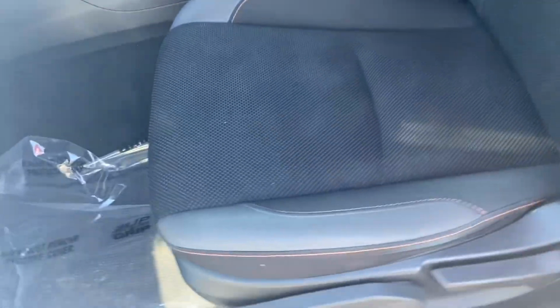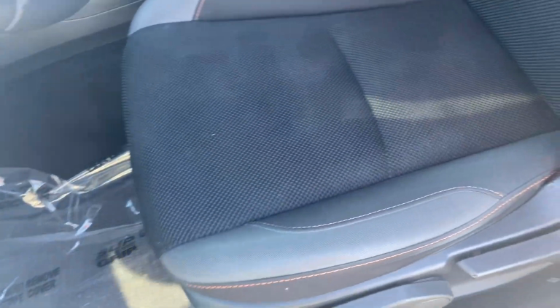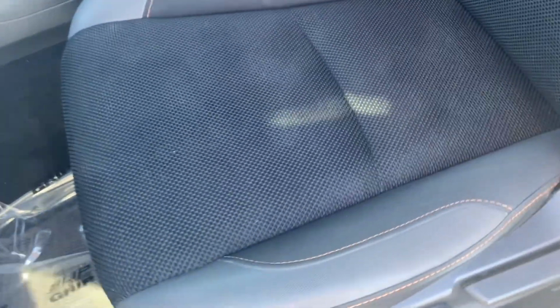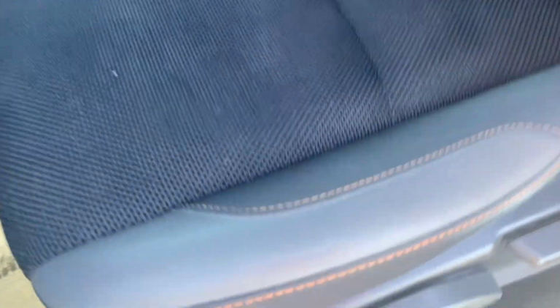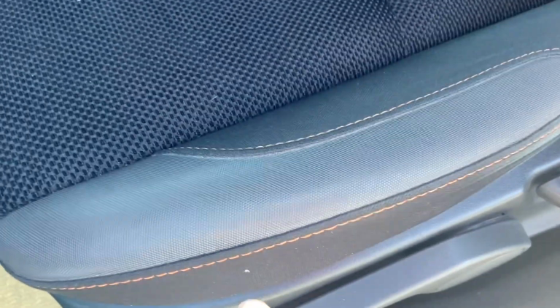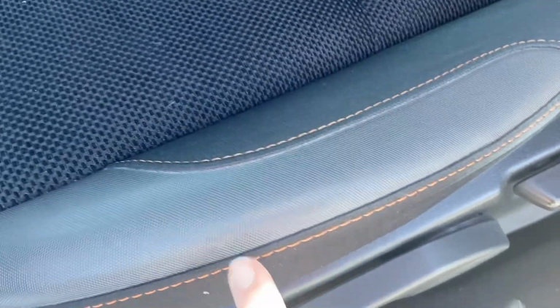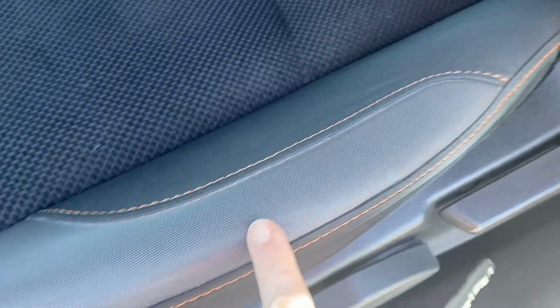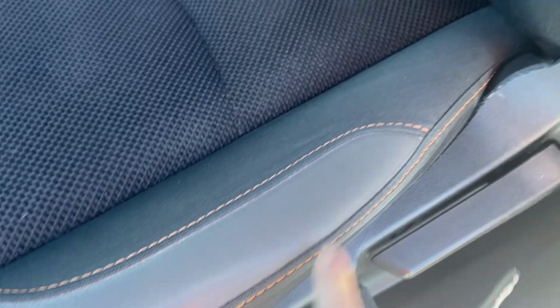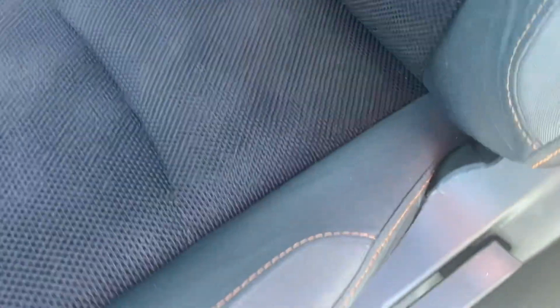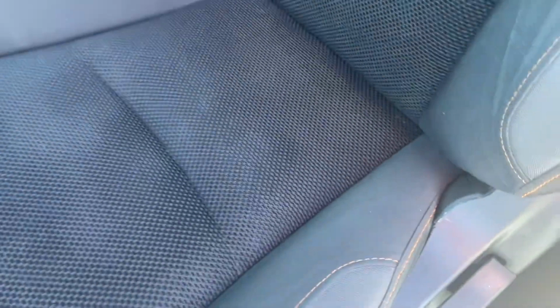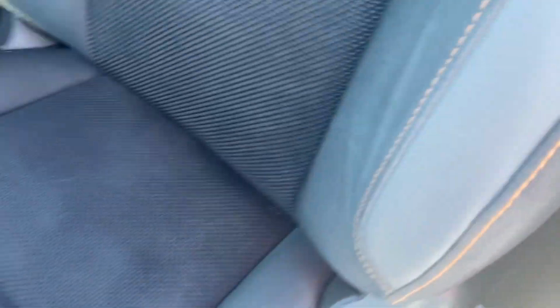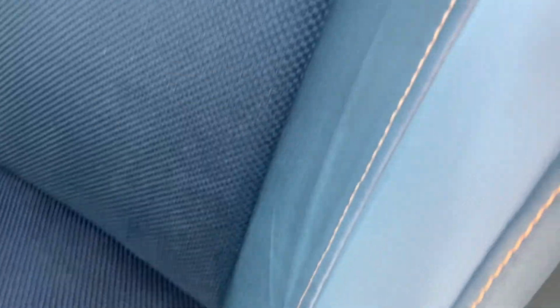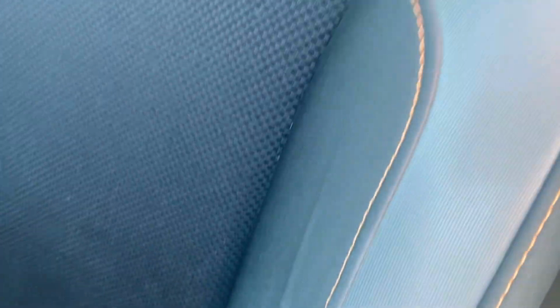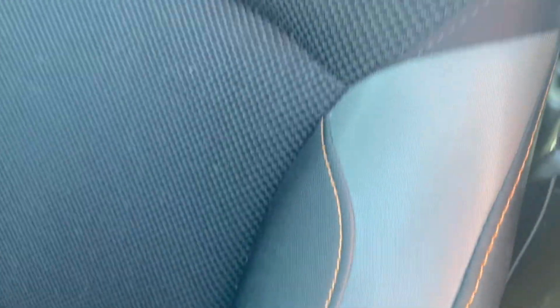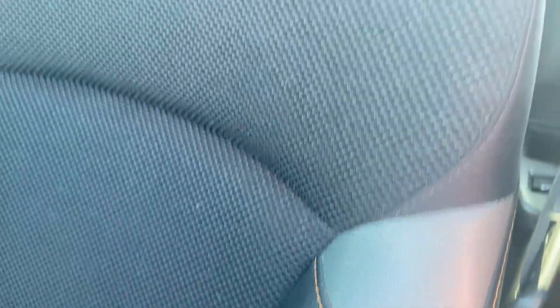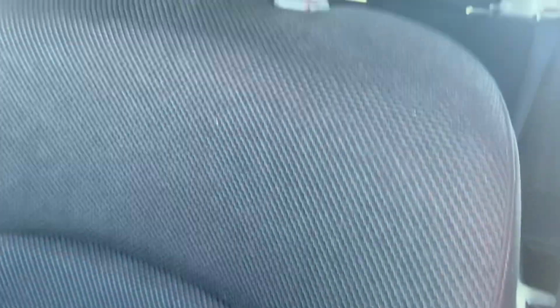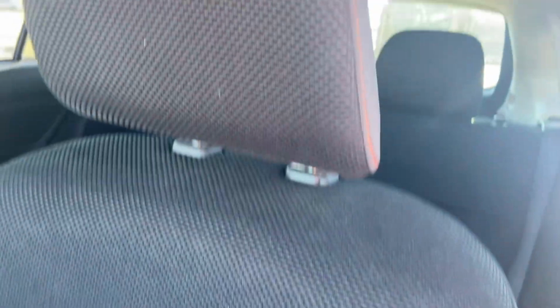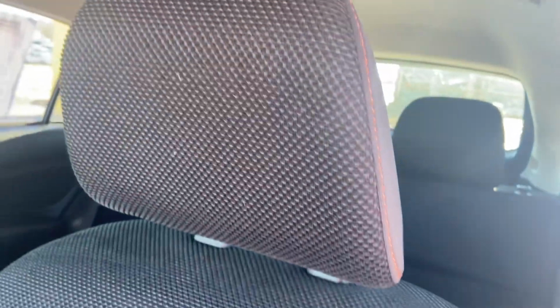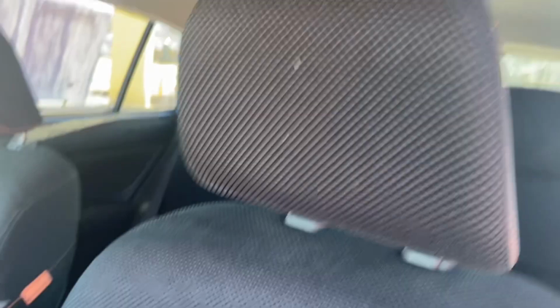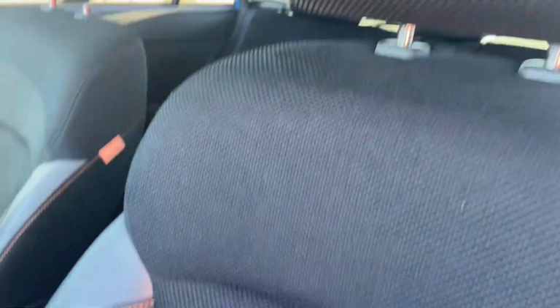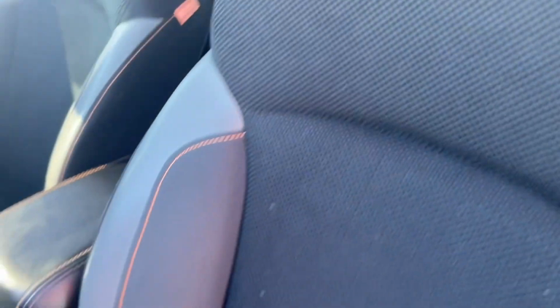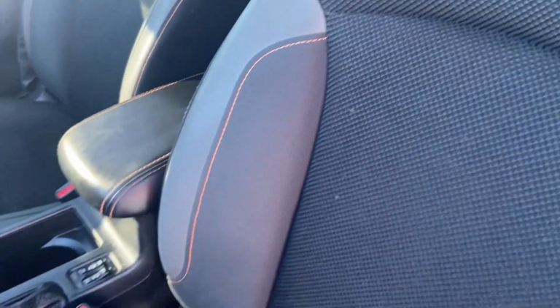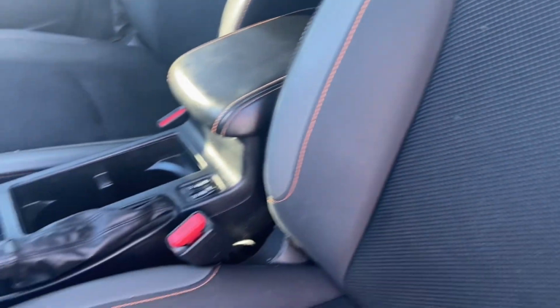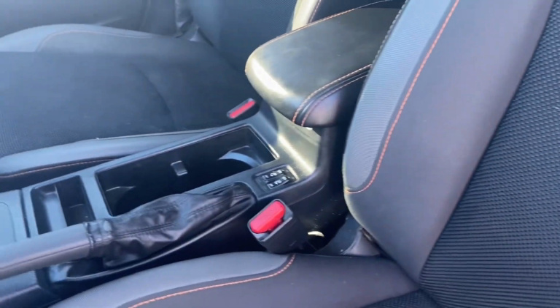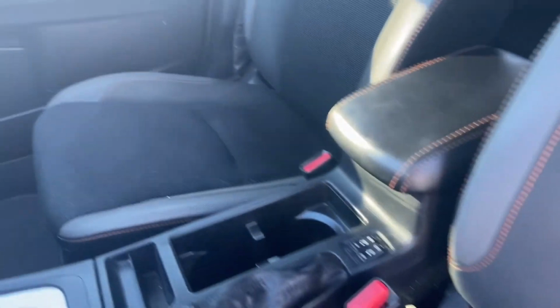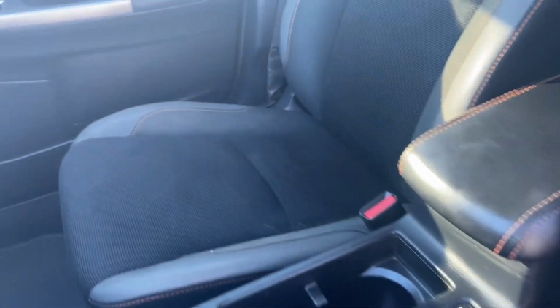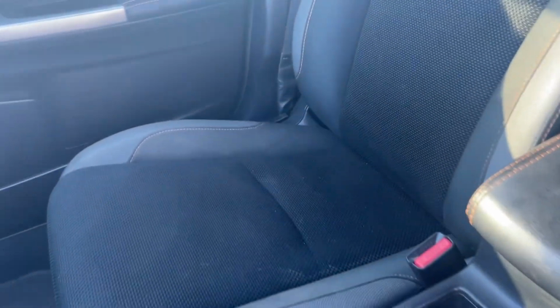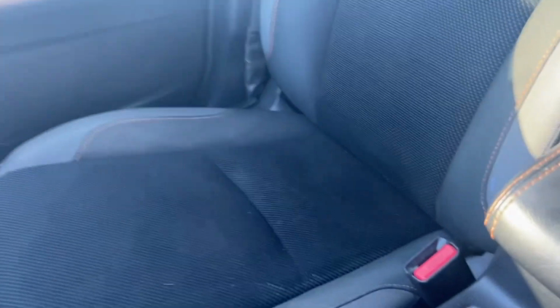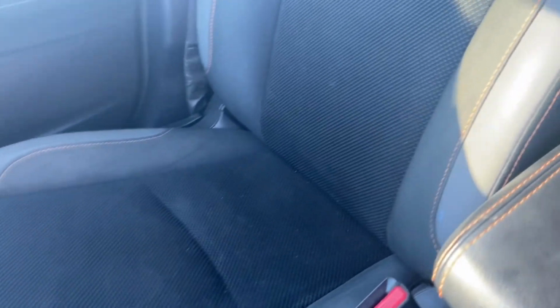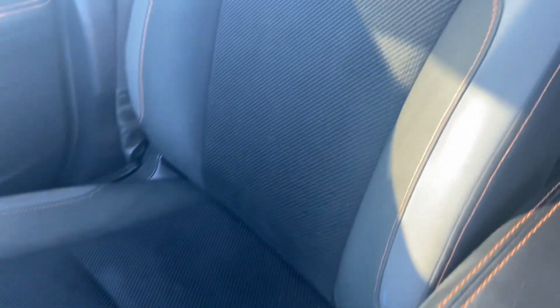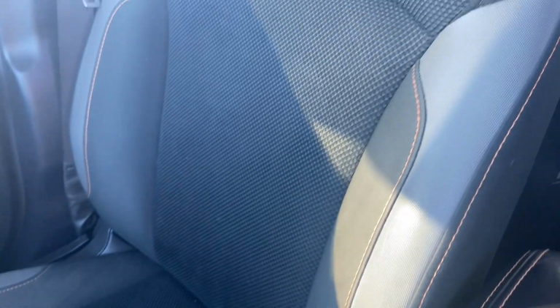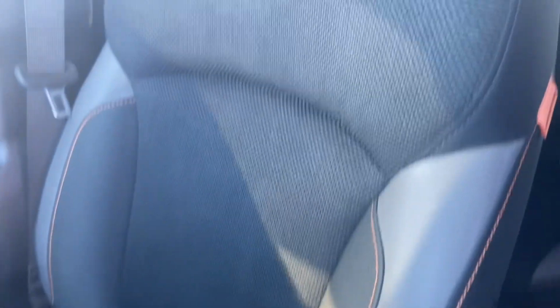Again, you've got that stitching accent on the seats, all the way up on the headrests. The seats look really good — no tears in the upholstery.